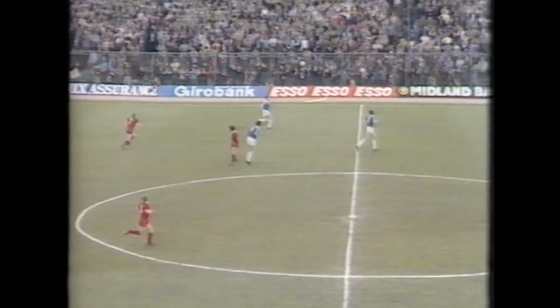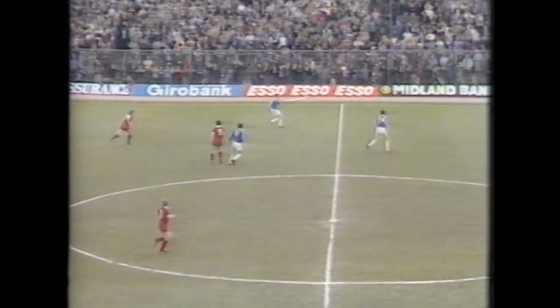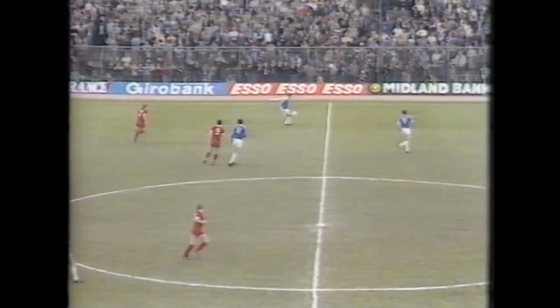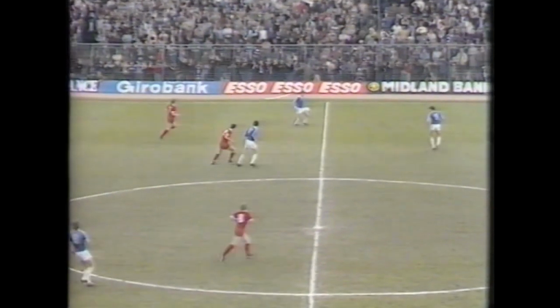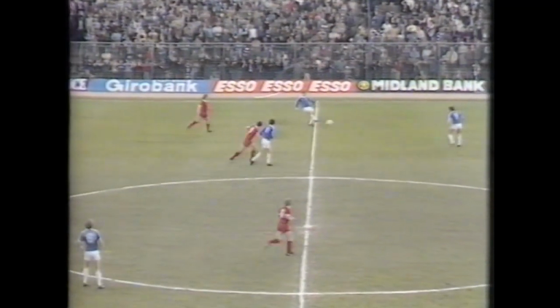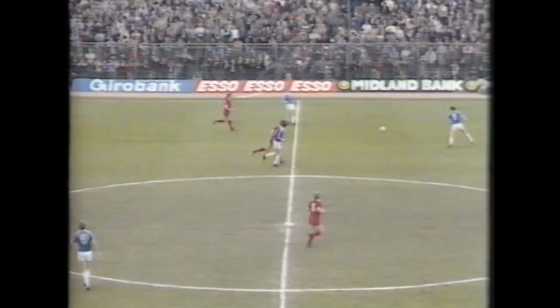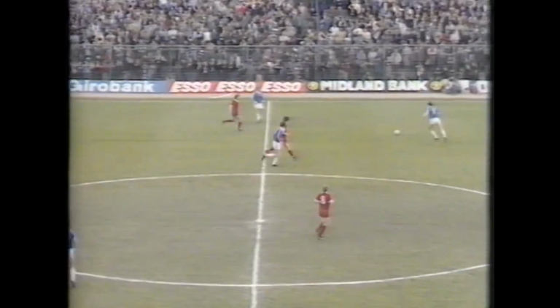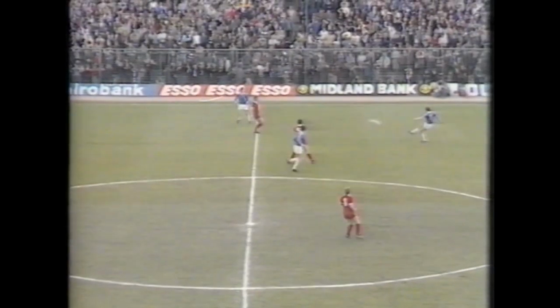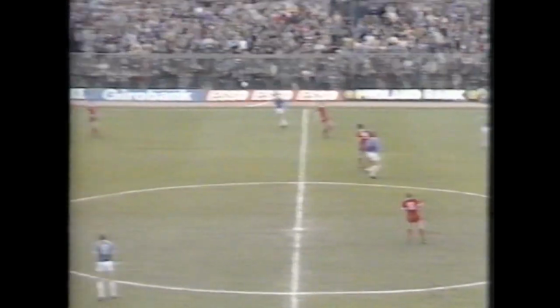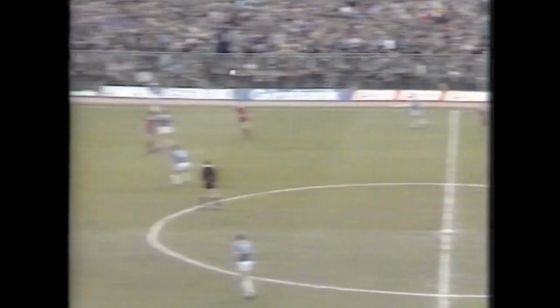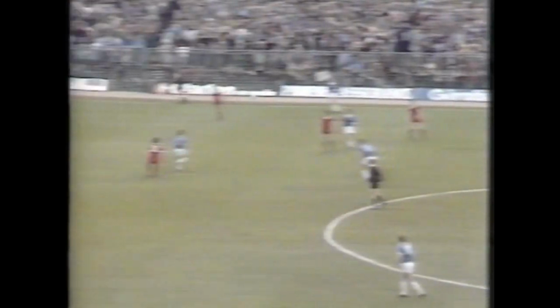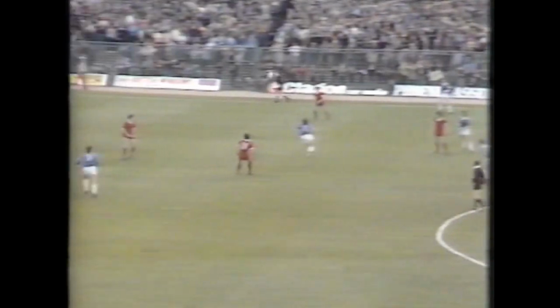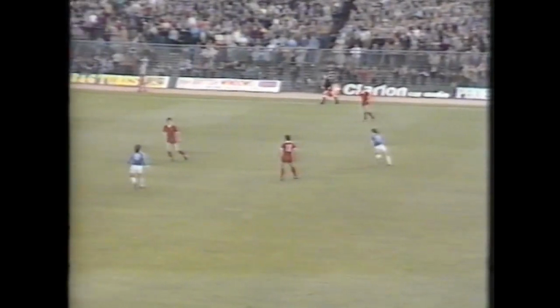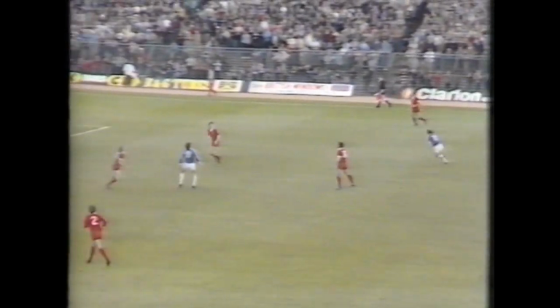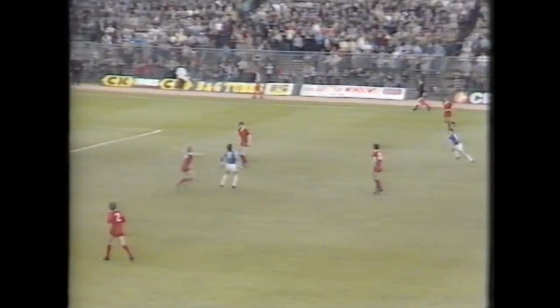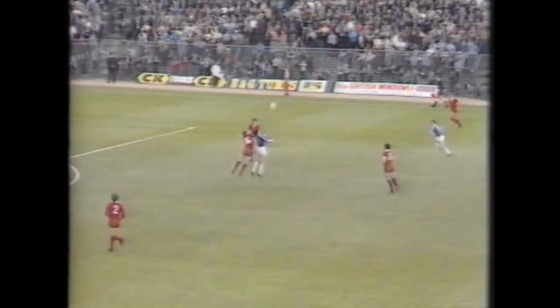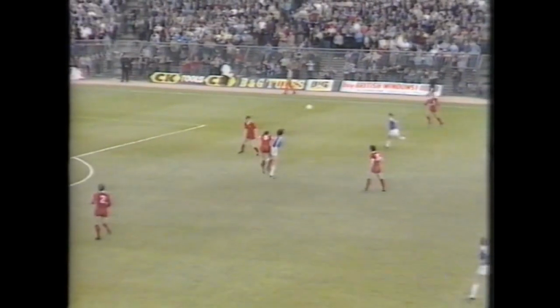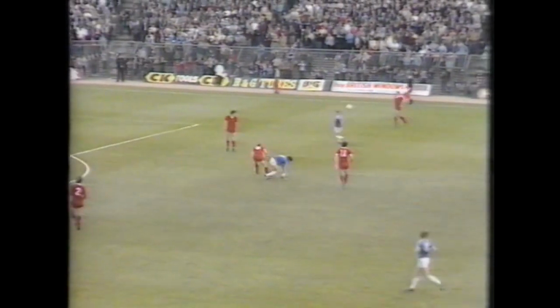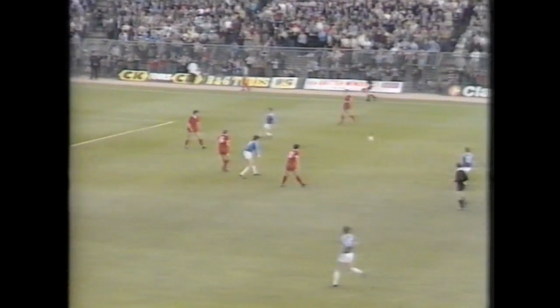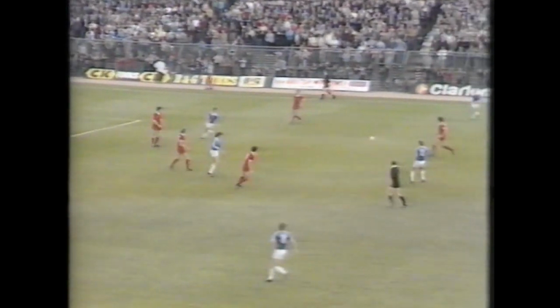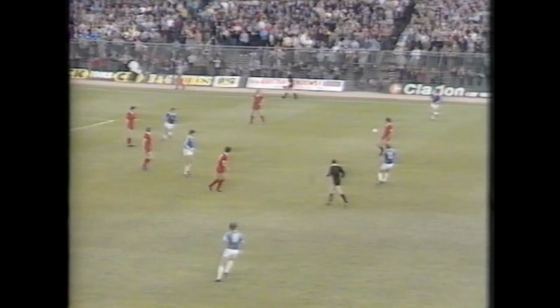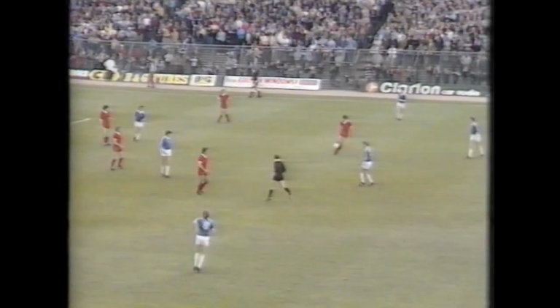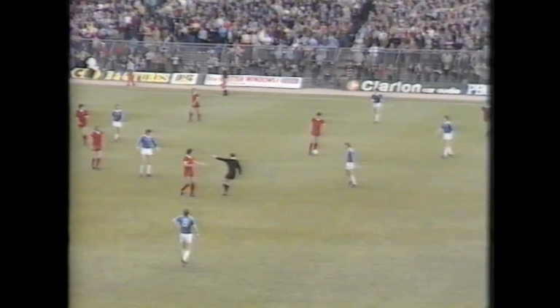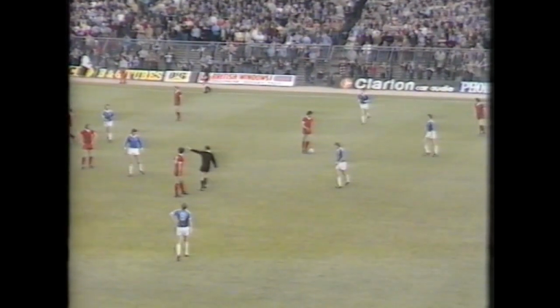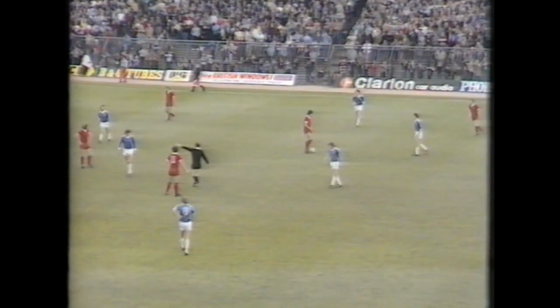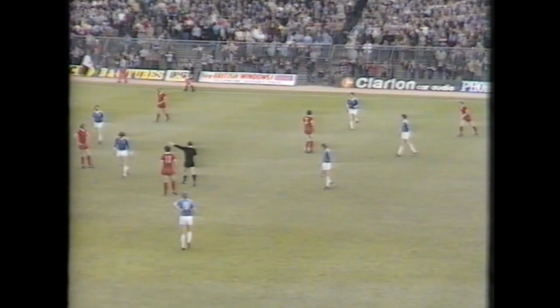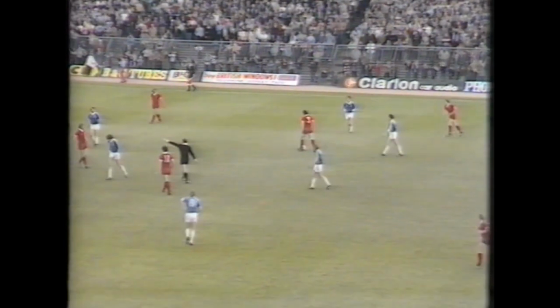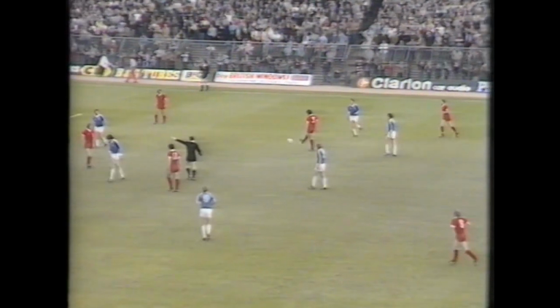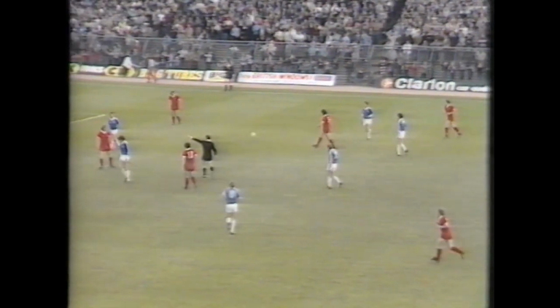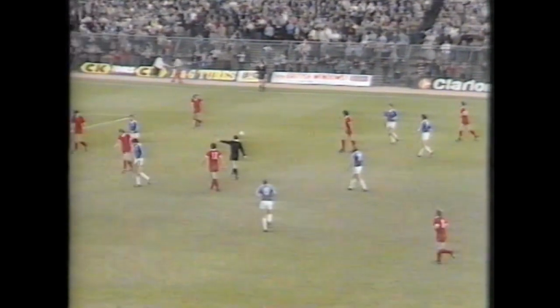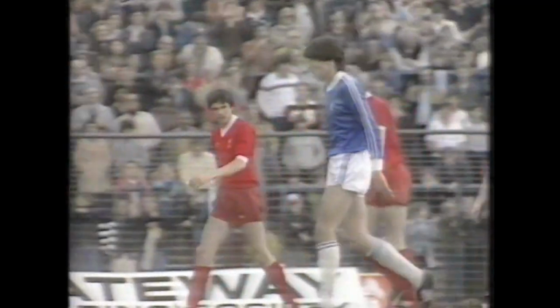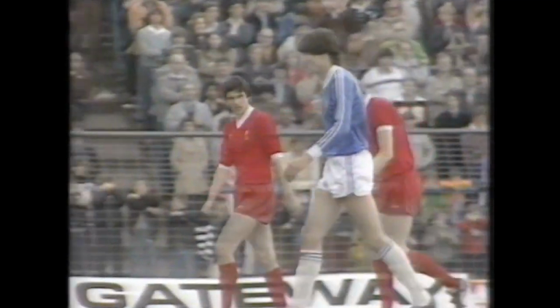Stevenson's header — then Hawker, Evans flicks it on. Harford in again, and was he pushed by Thompson? The referee in fact agrees.